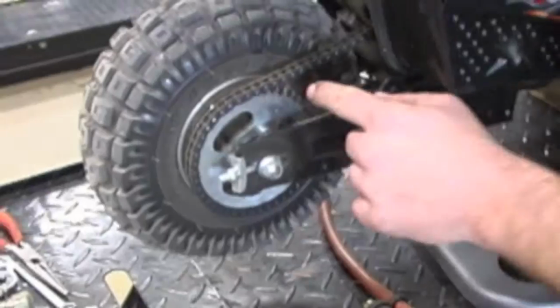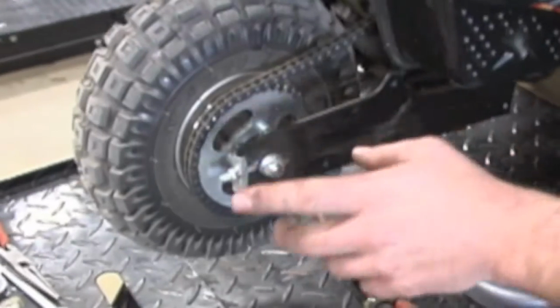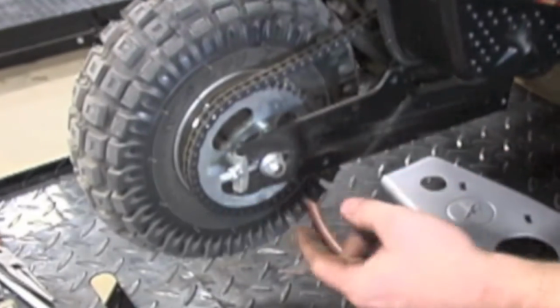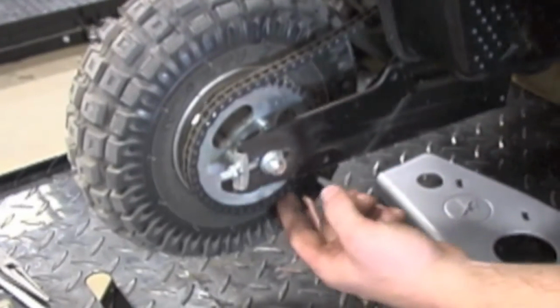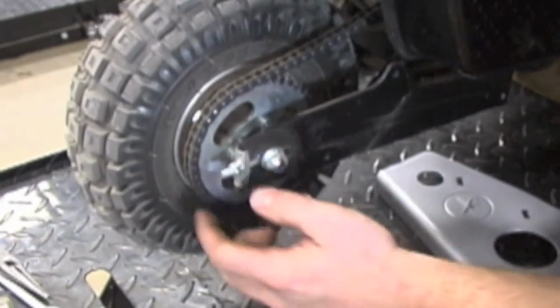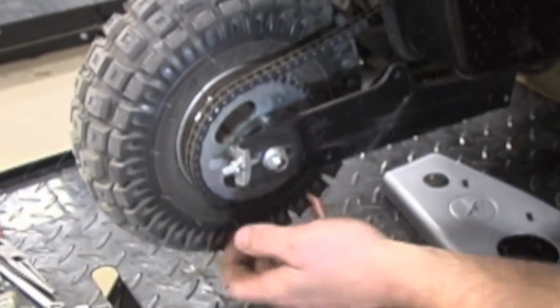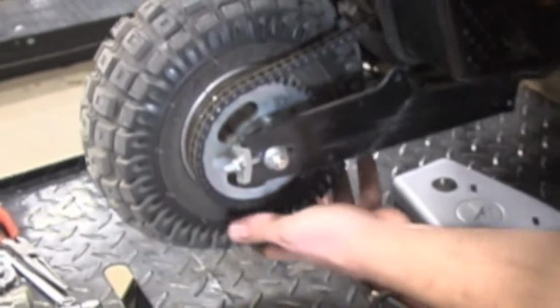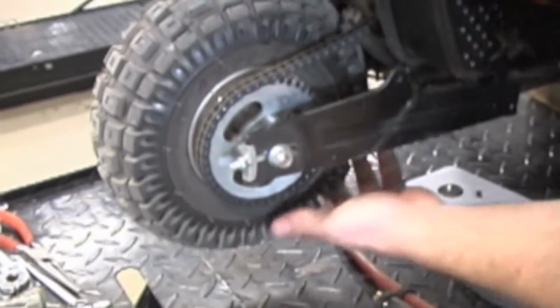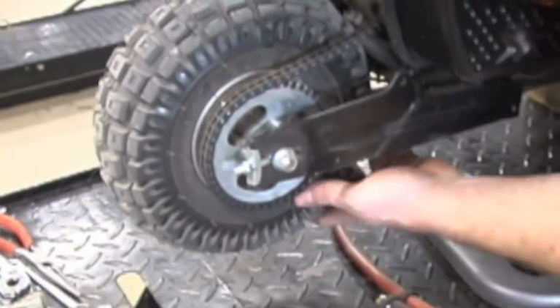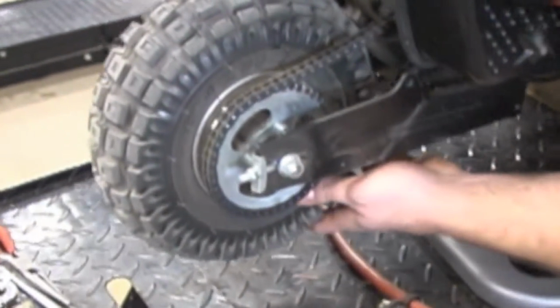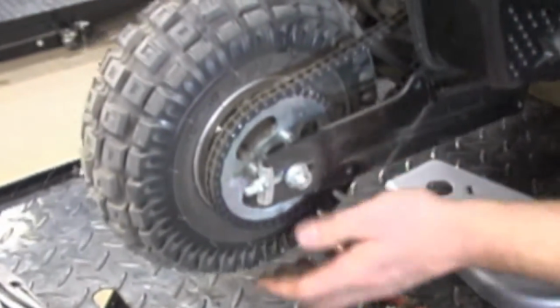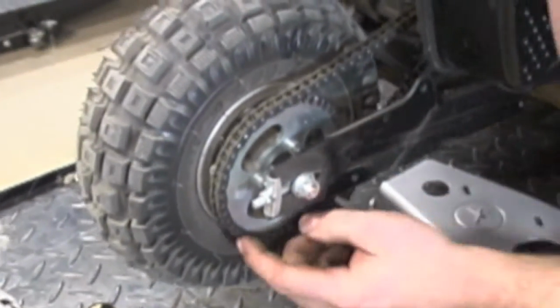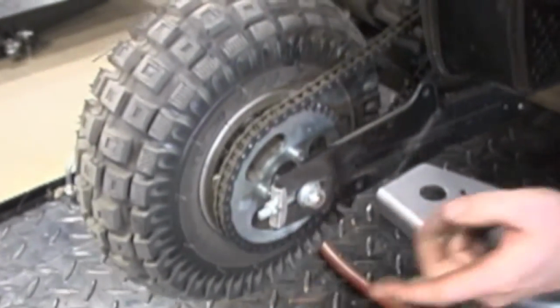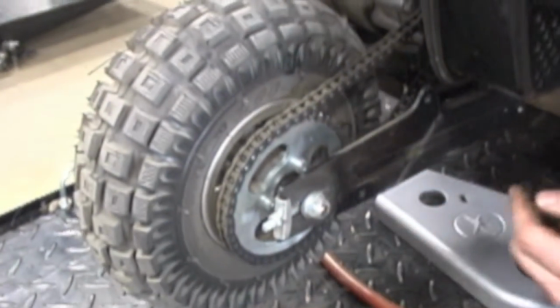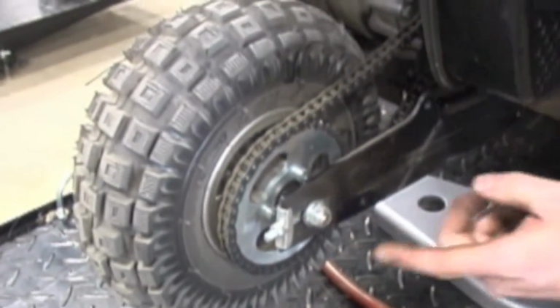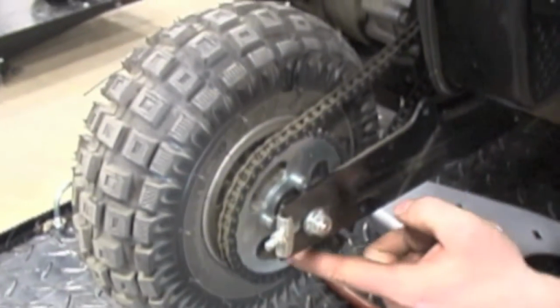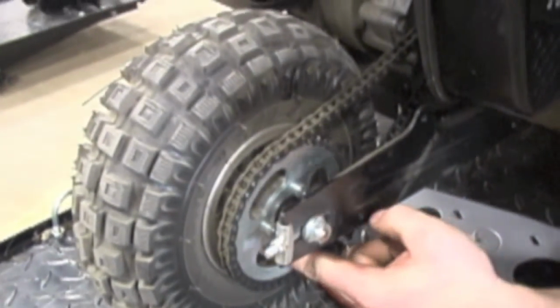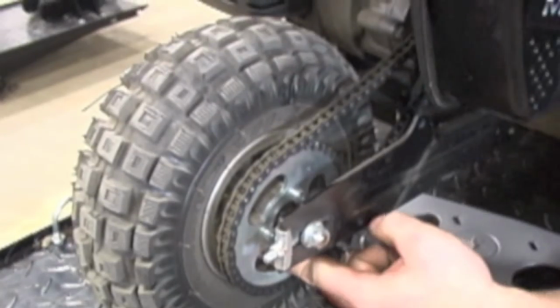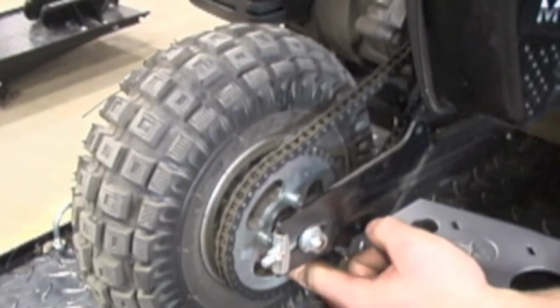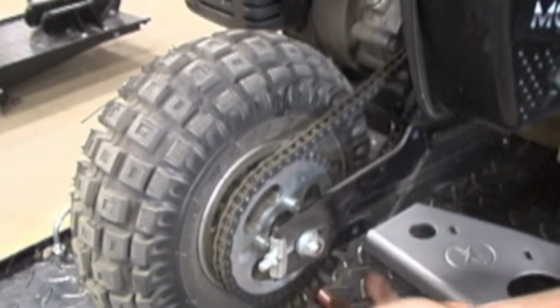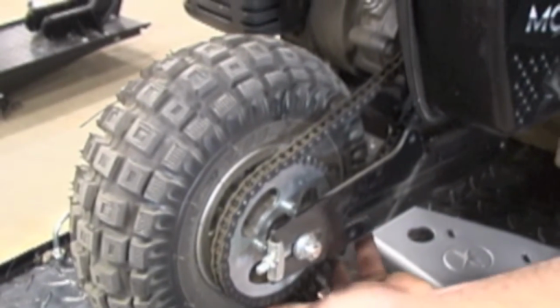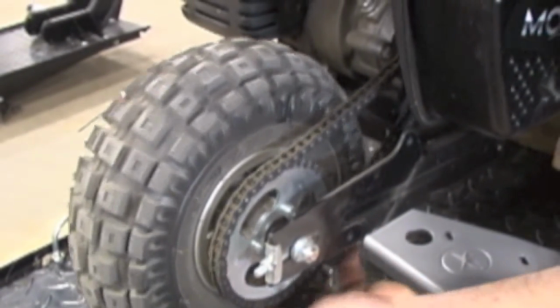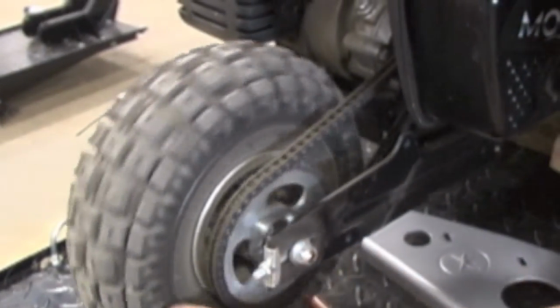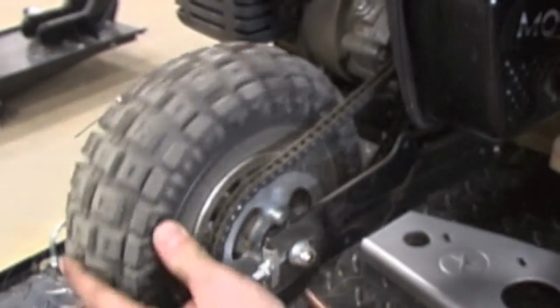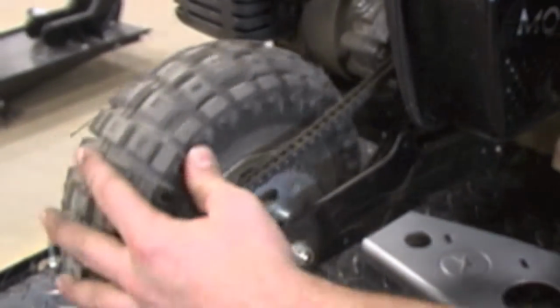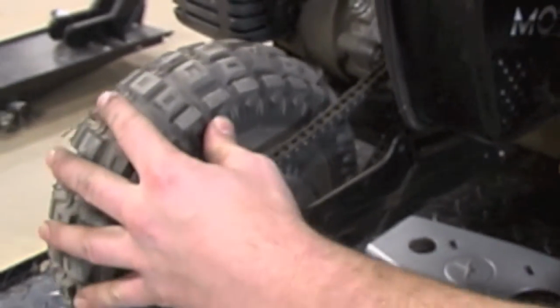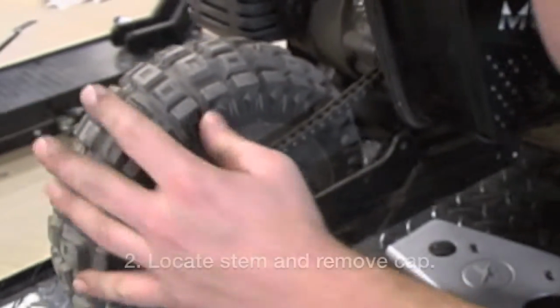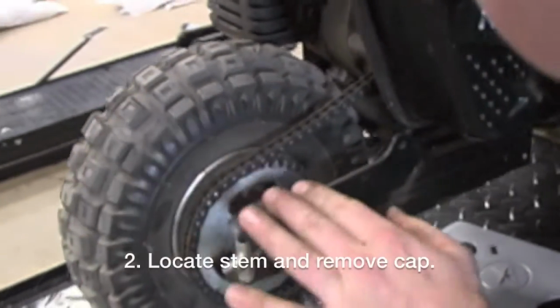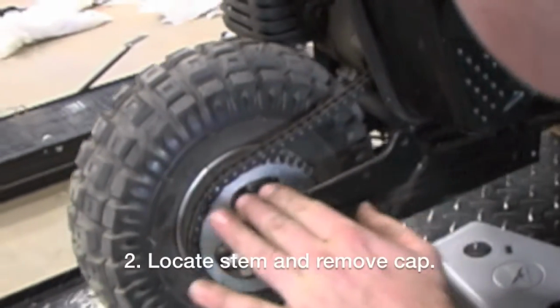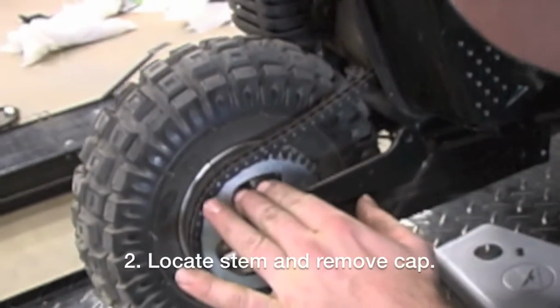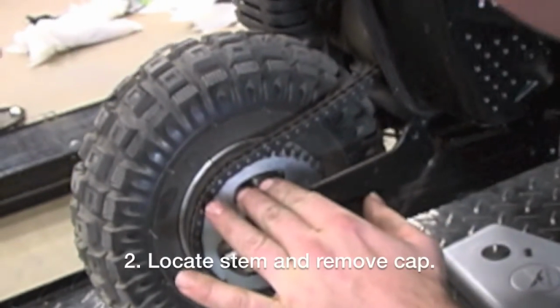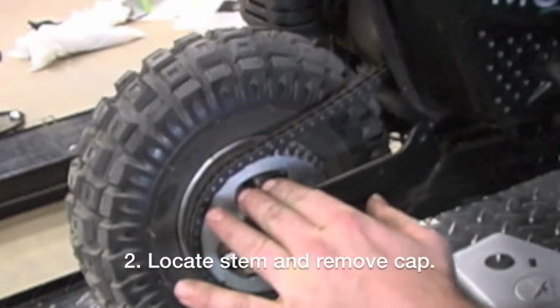Then you want to find where your tire stem is. In our case, there it is. What we're going to do is rotate it so it sits right here.